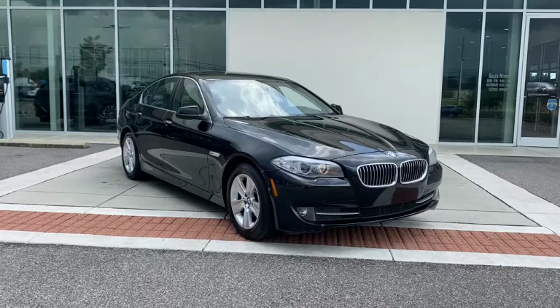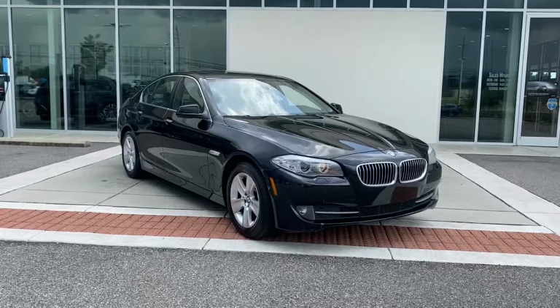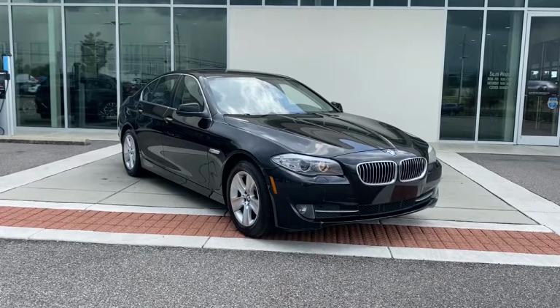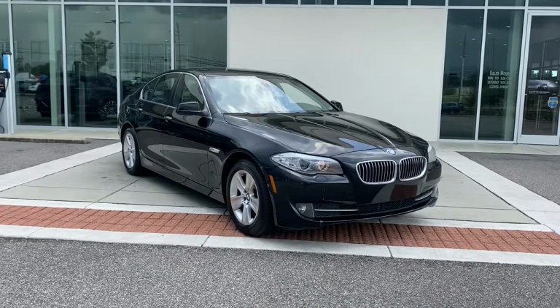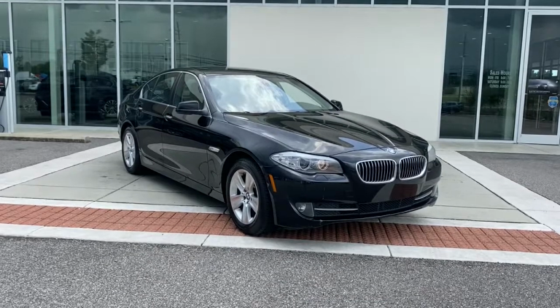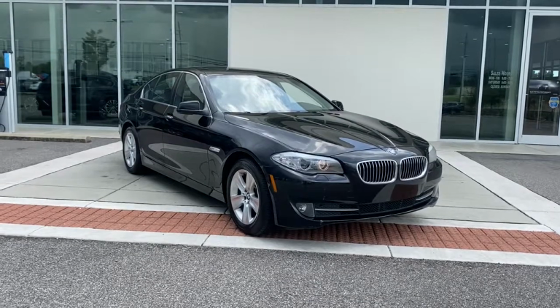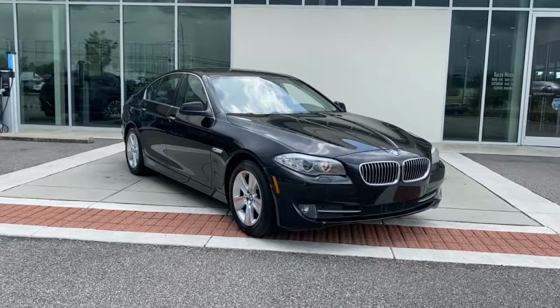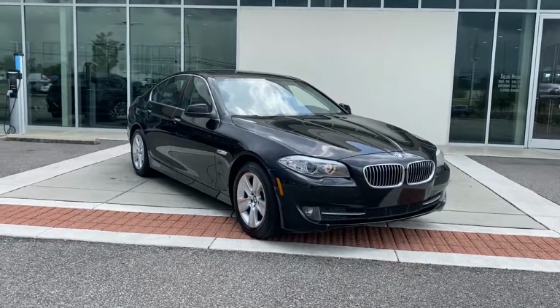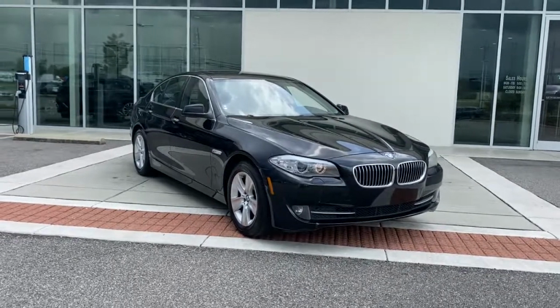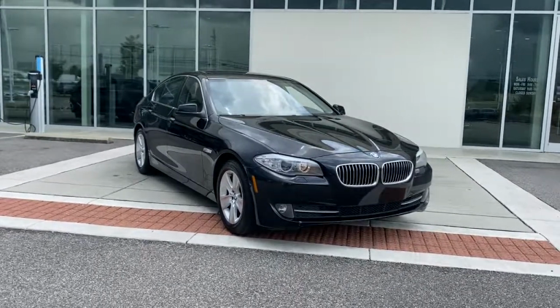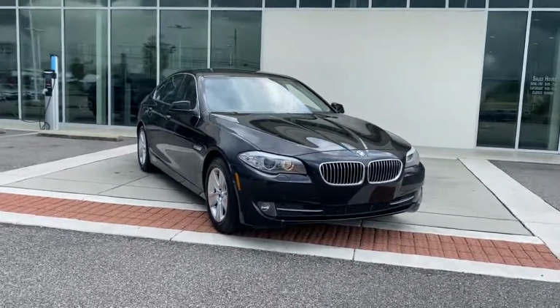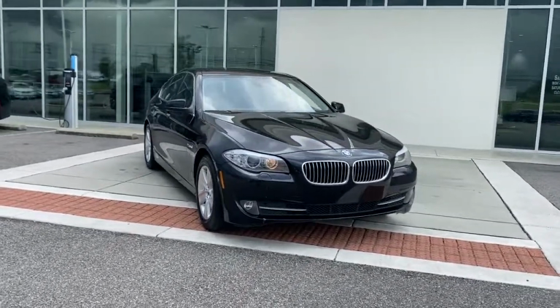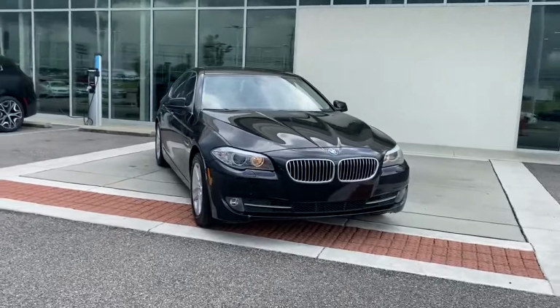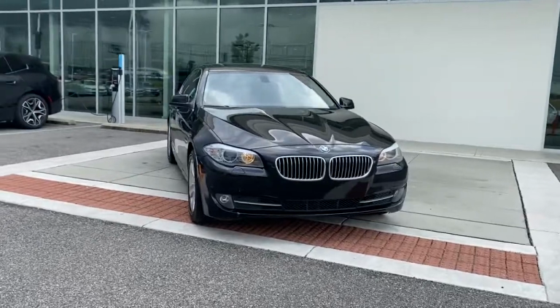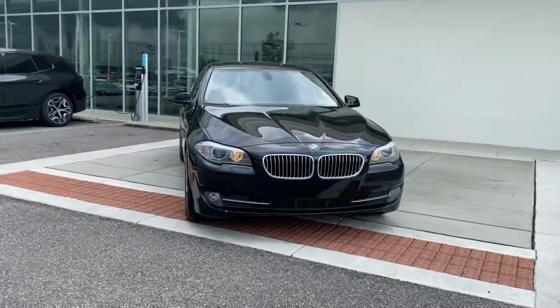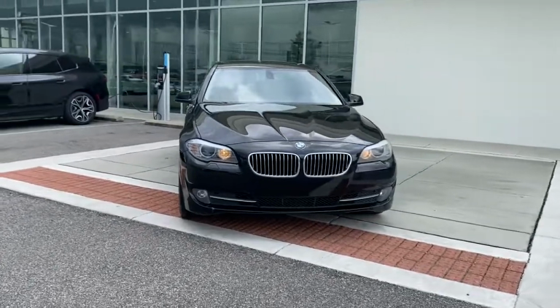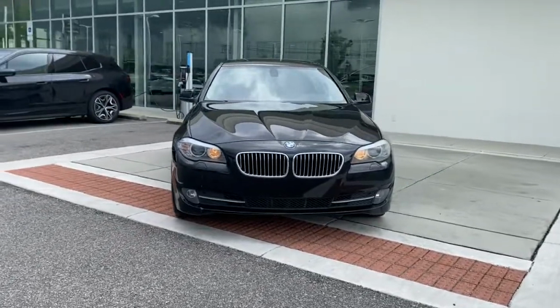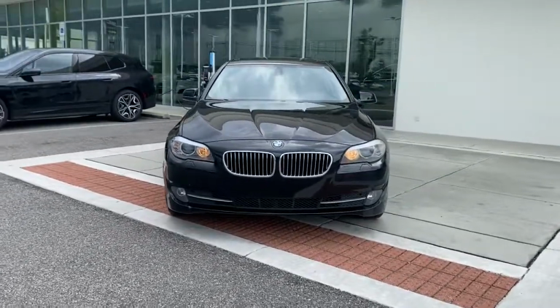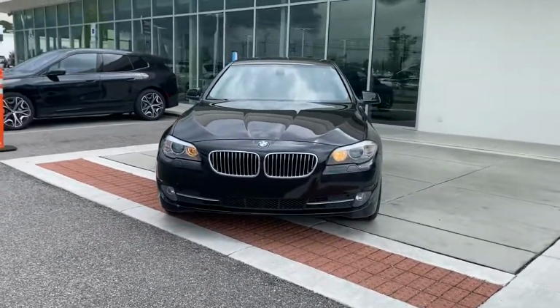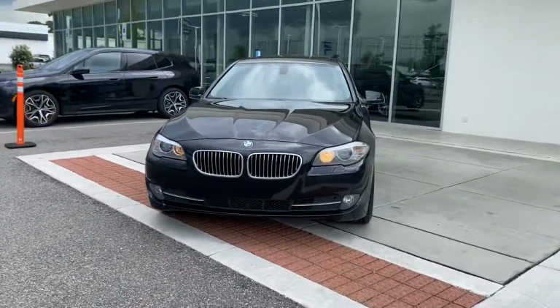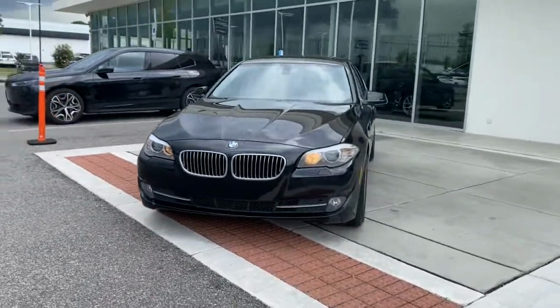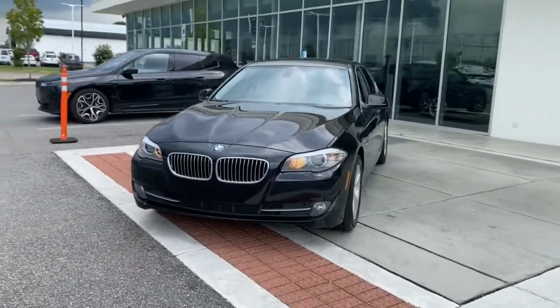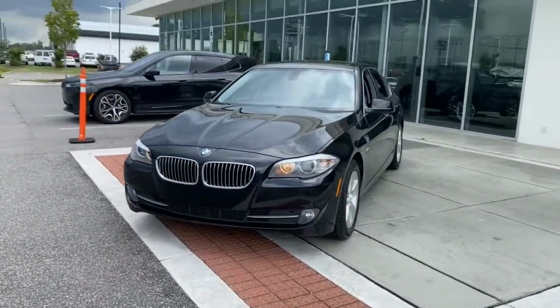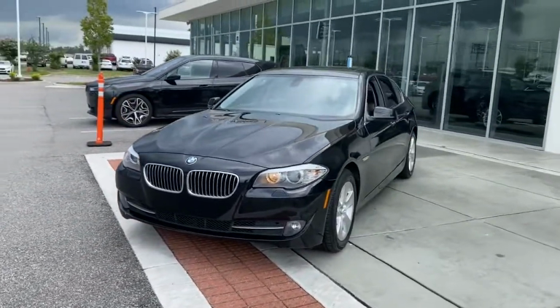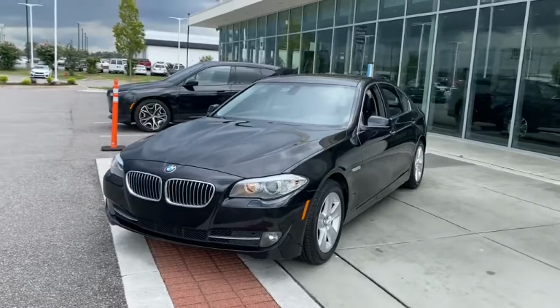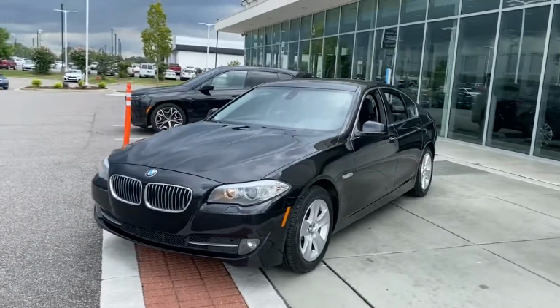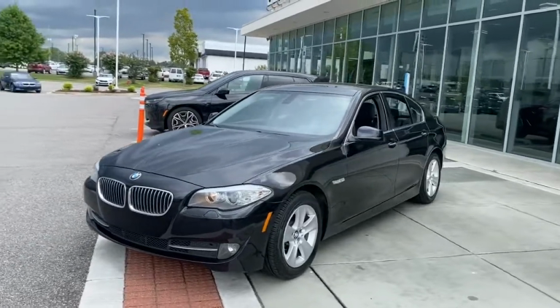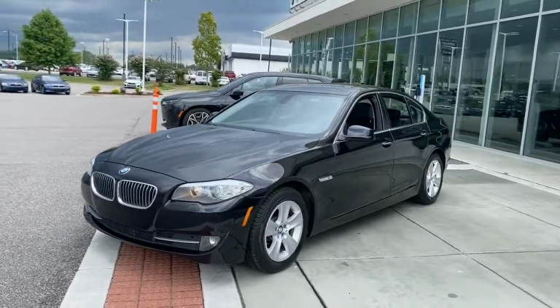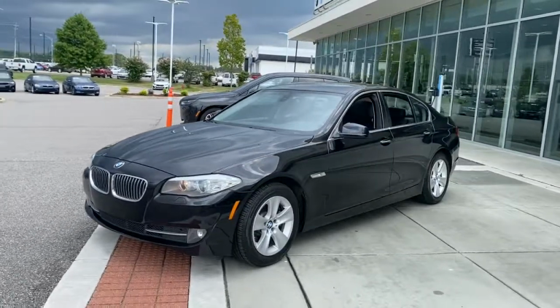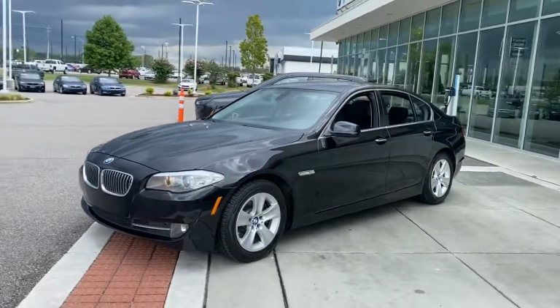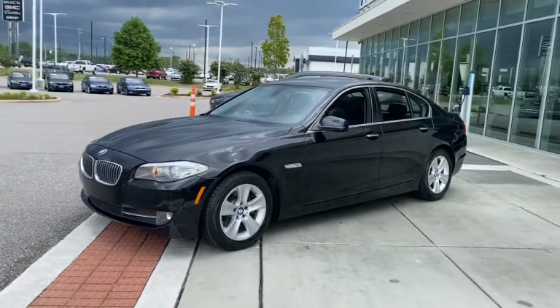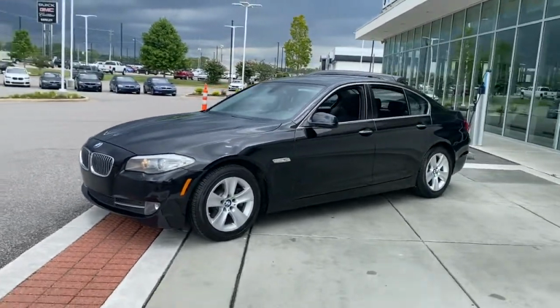Introducing the 2011 BMW 528i. With less than 150,000 miles on the odometer, this vehicle stands out from the rest. Answer the call to drive boldly into the future.